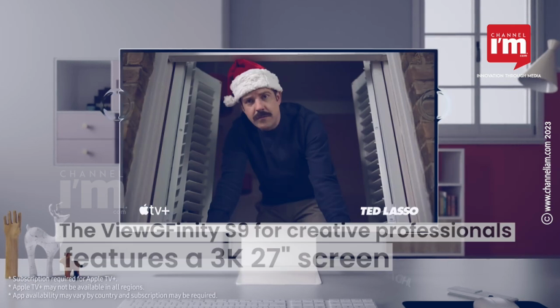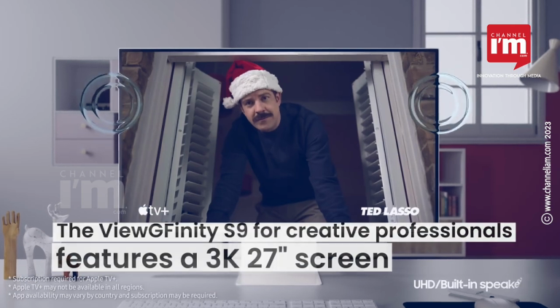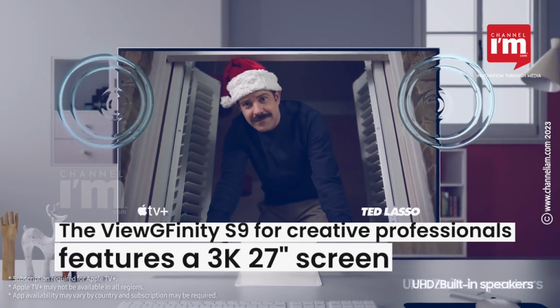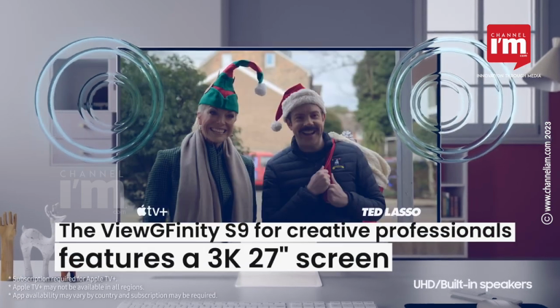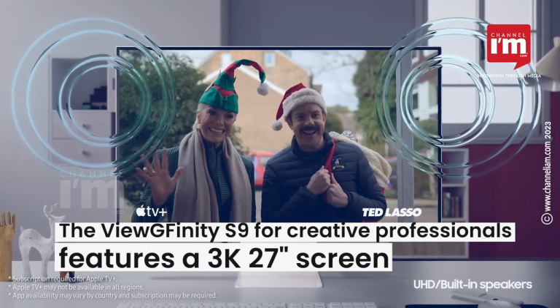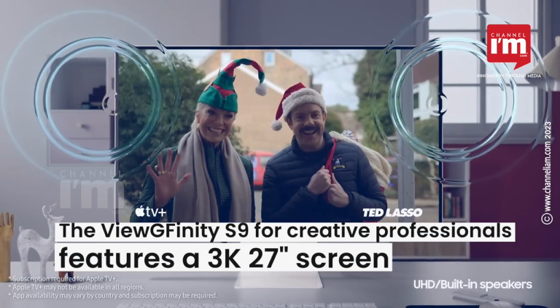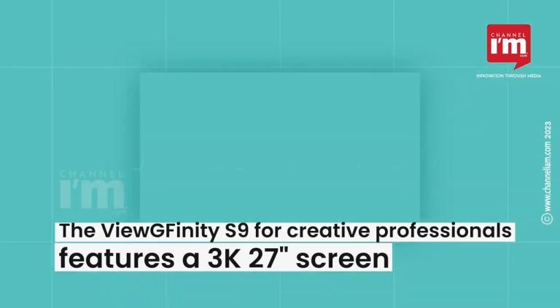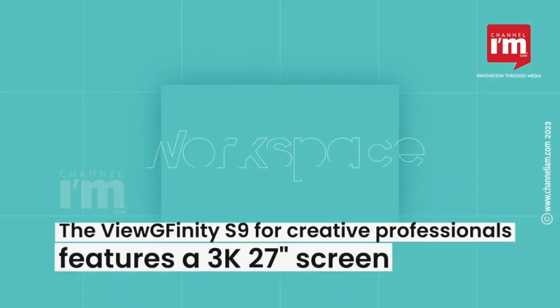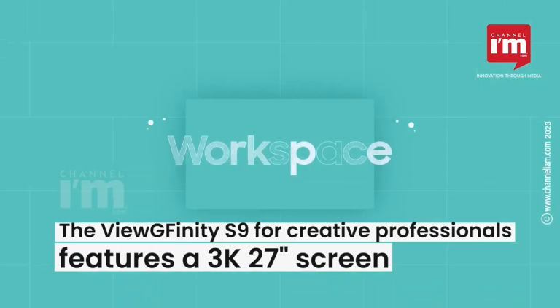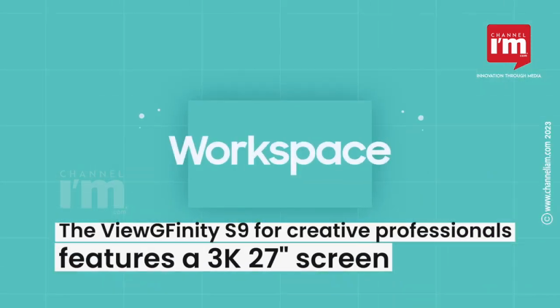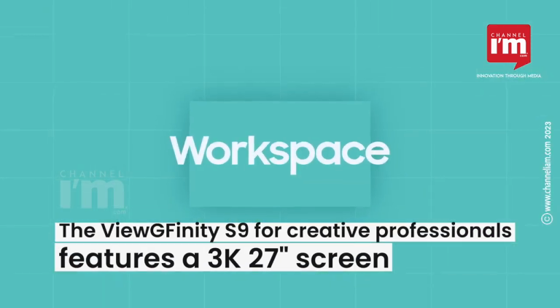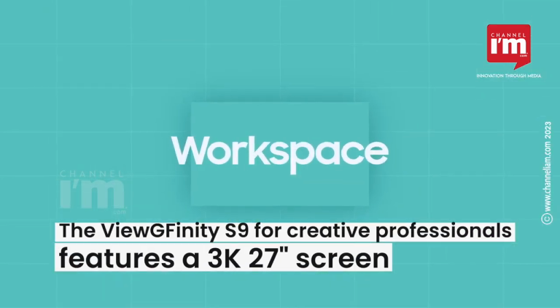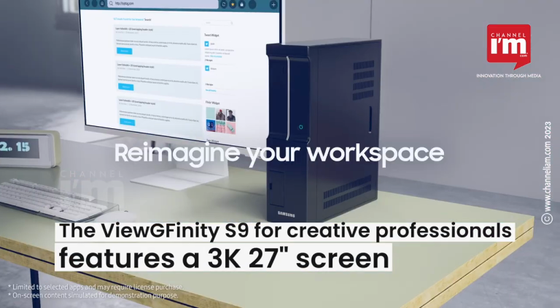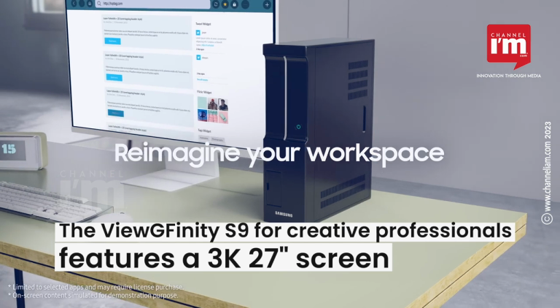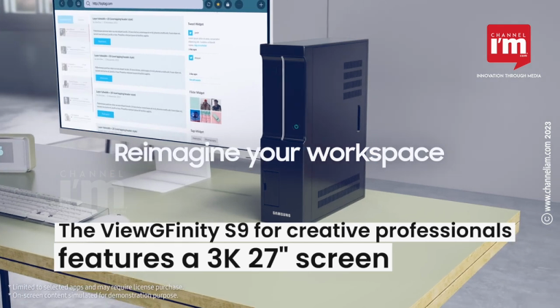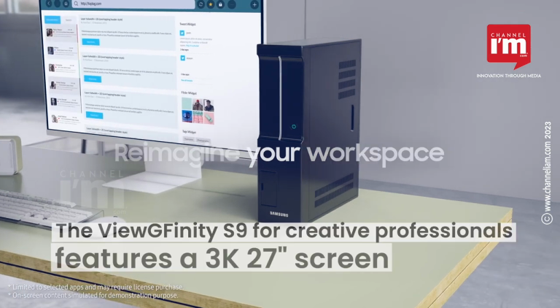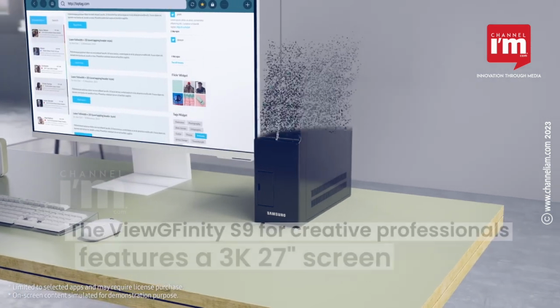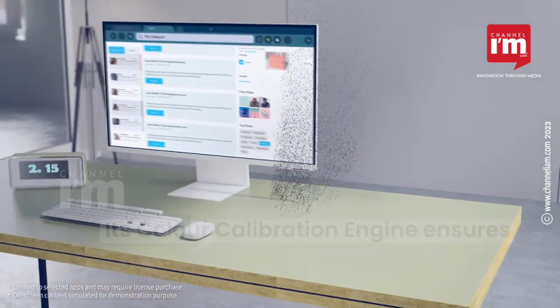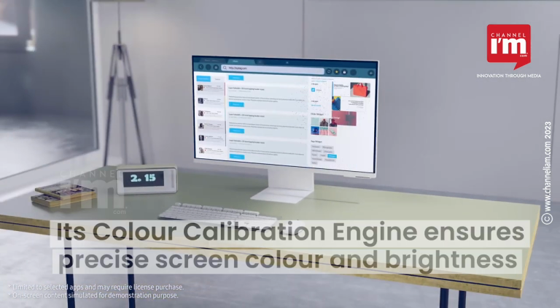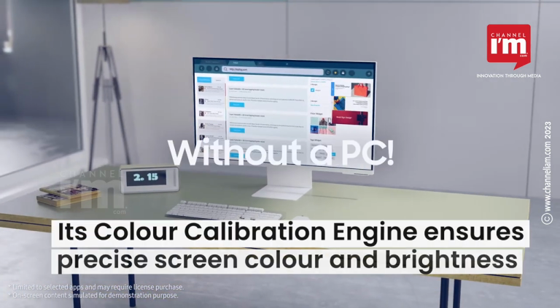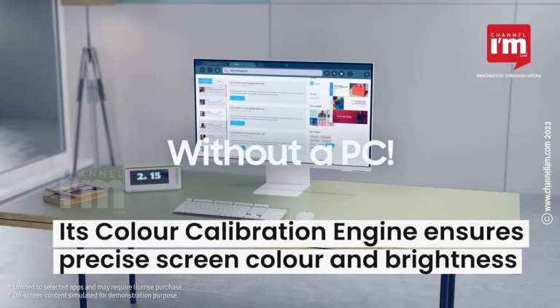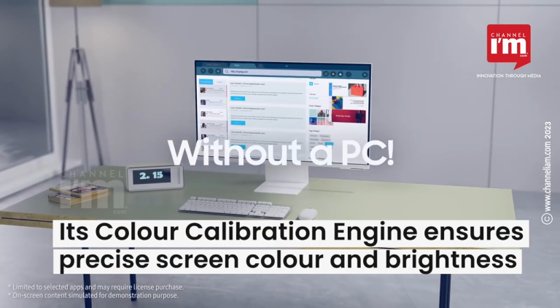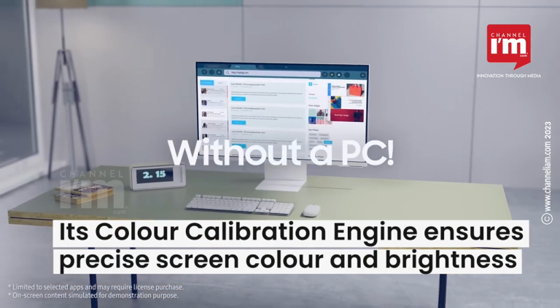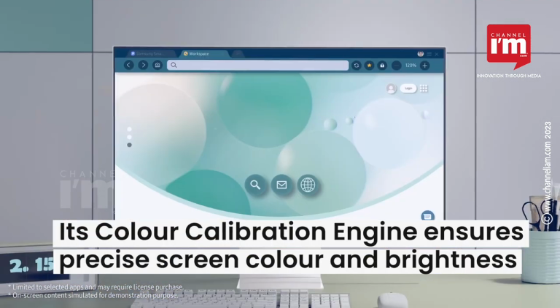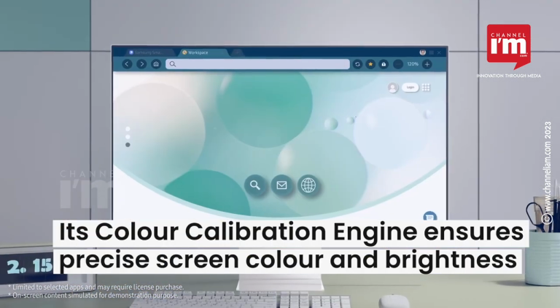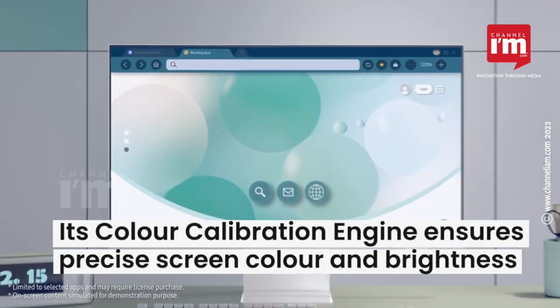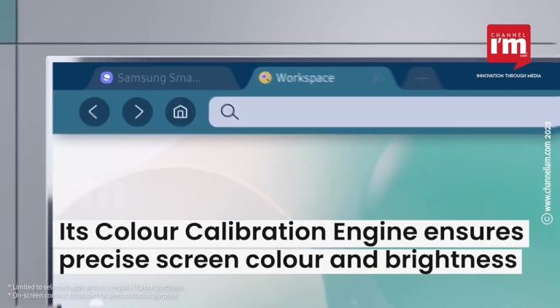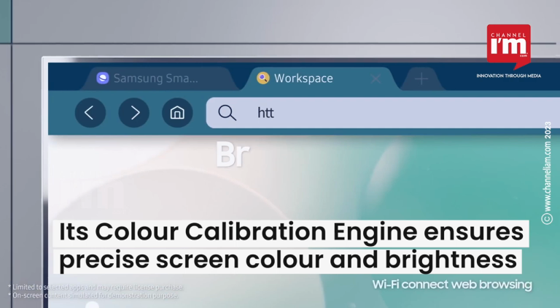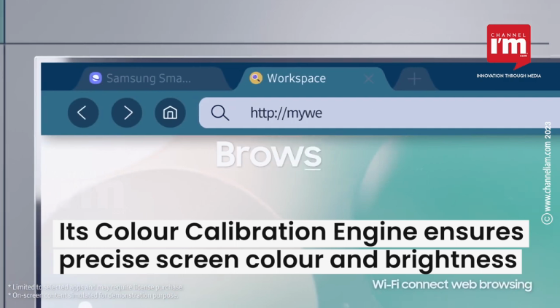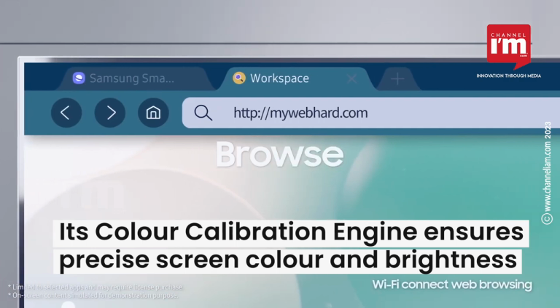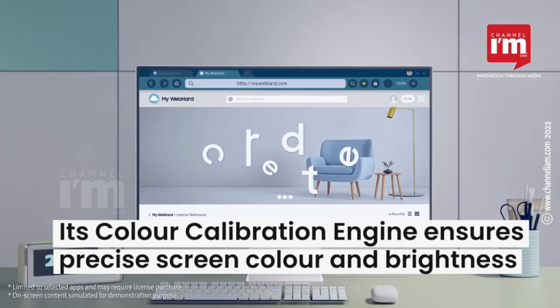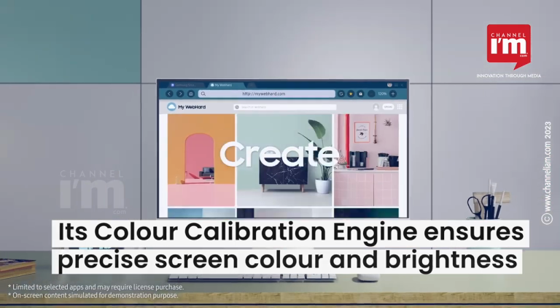The Viewfinity S9, meant for creative professionals, features a 3K 27-inch screen. The monitor's built-in color calibration engine ensures precise screen color and brightness.